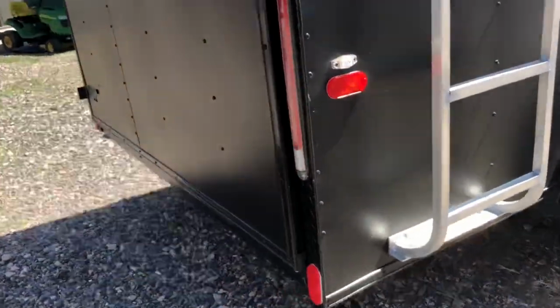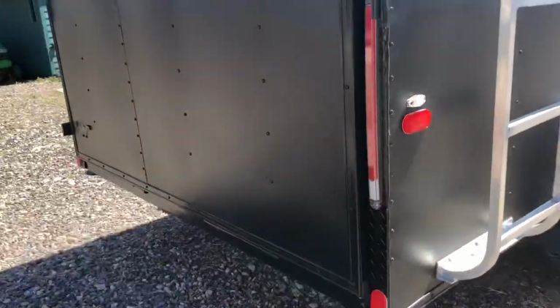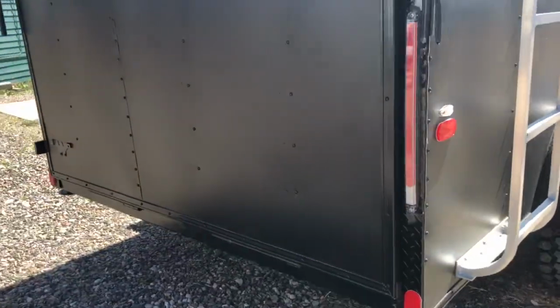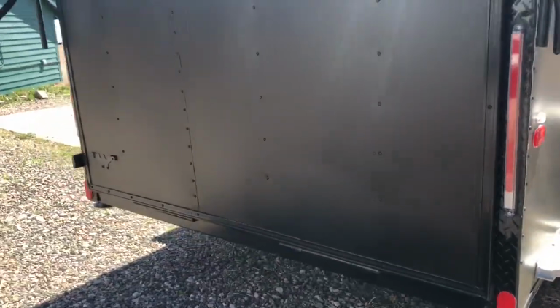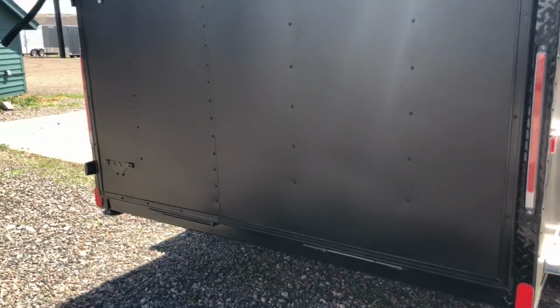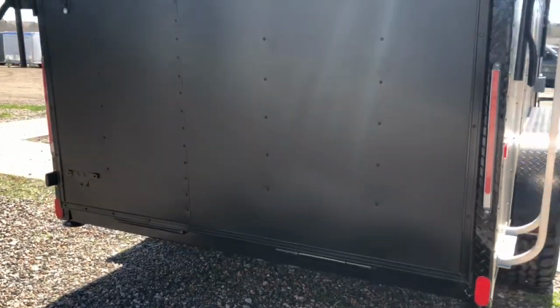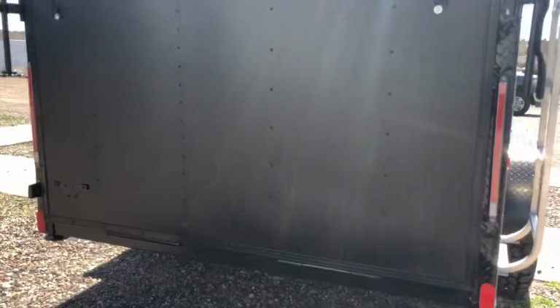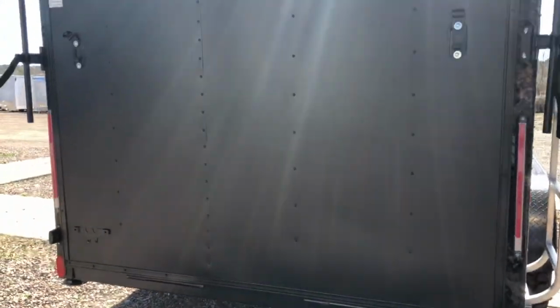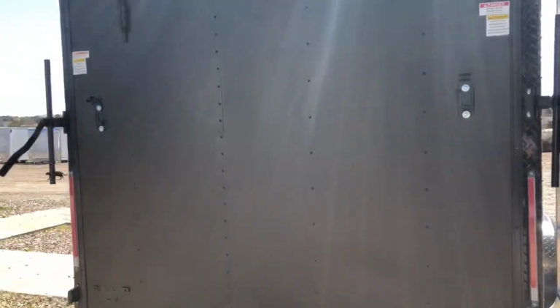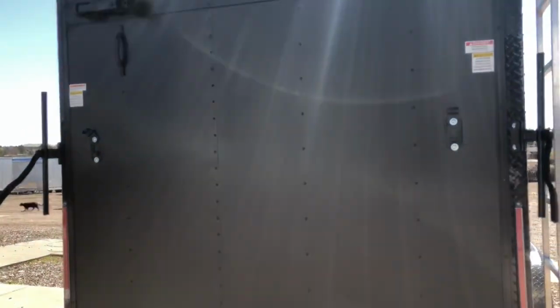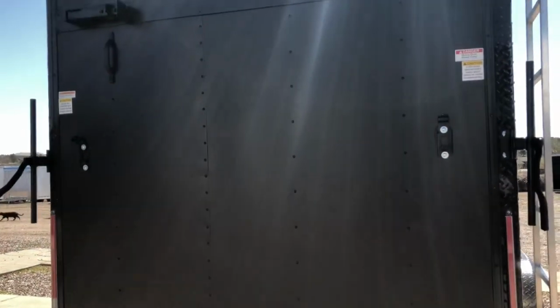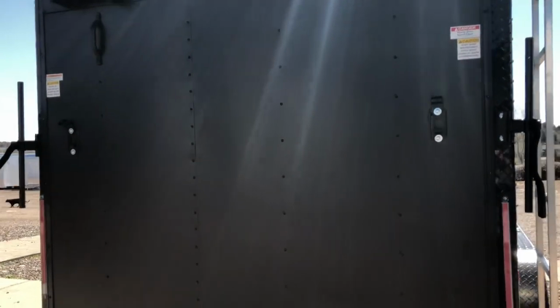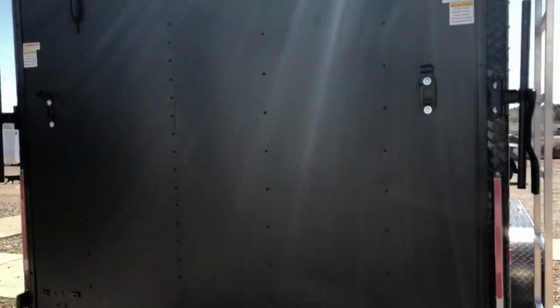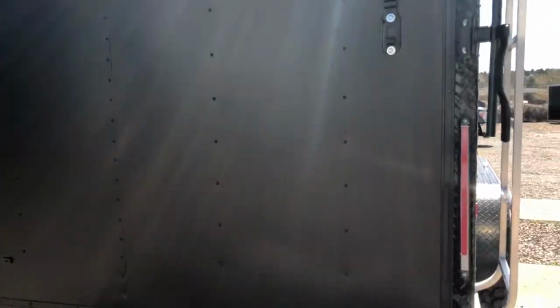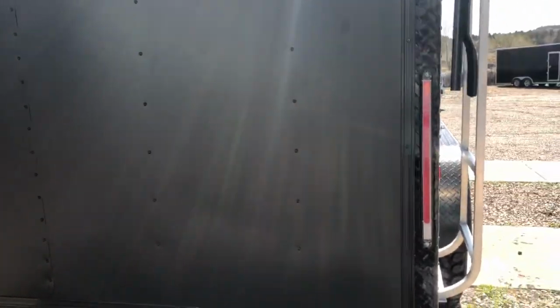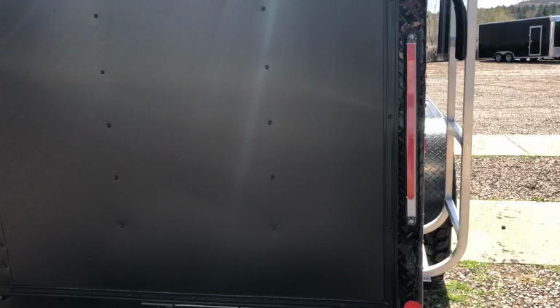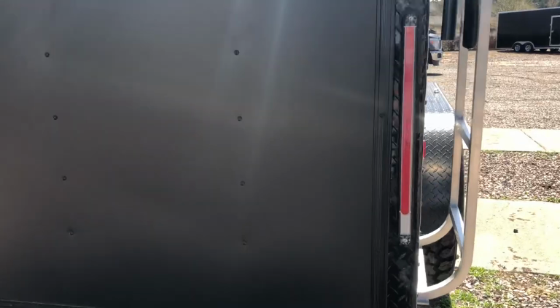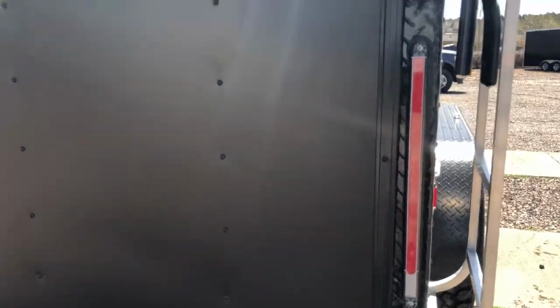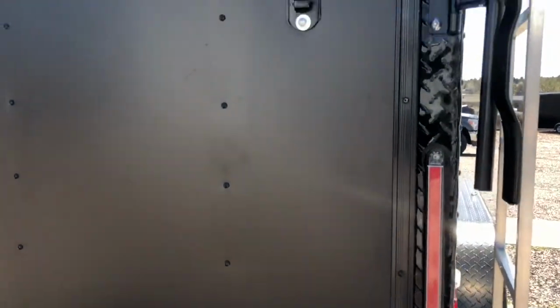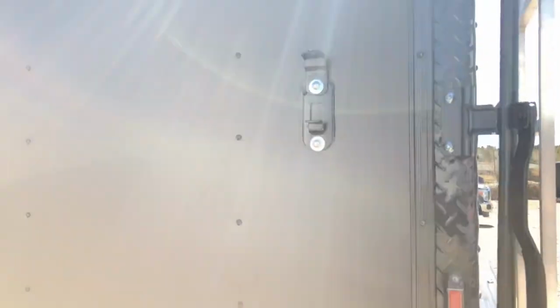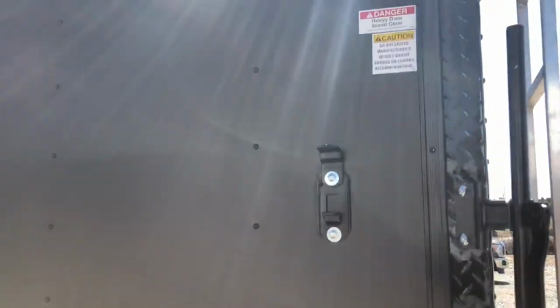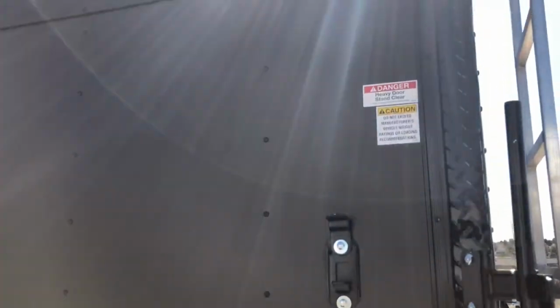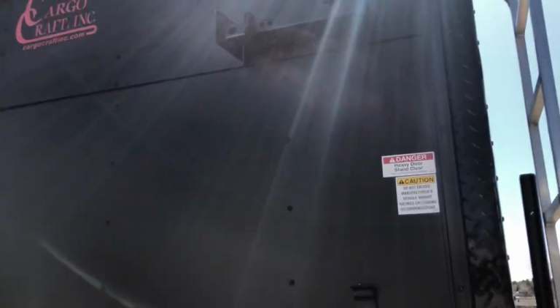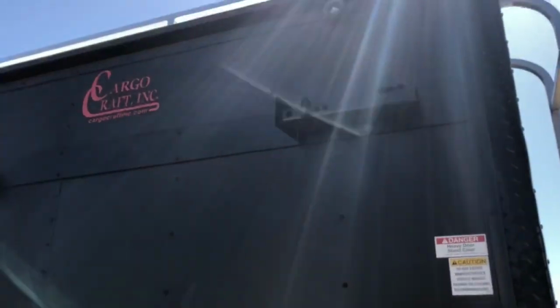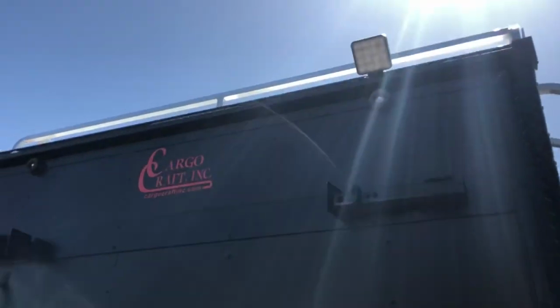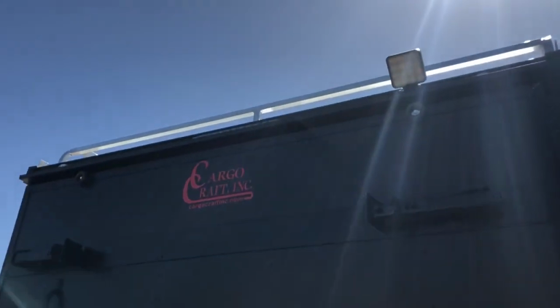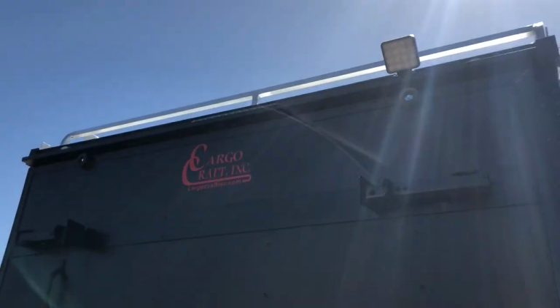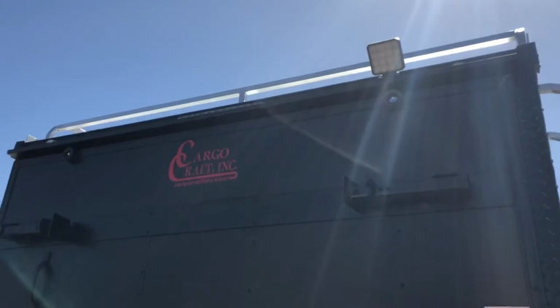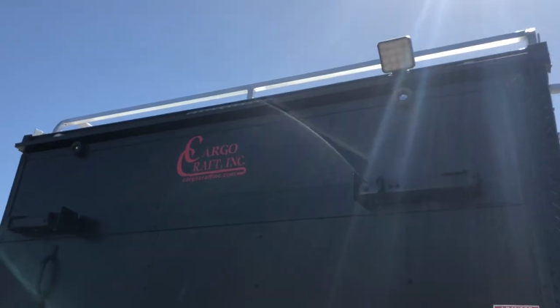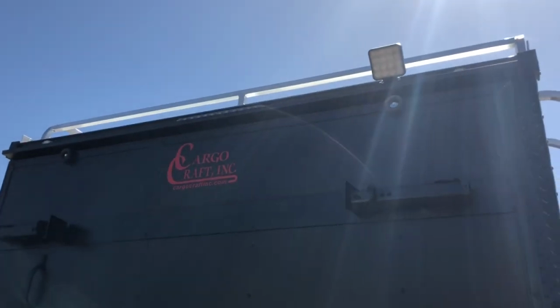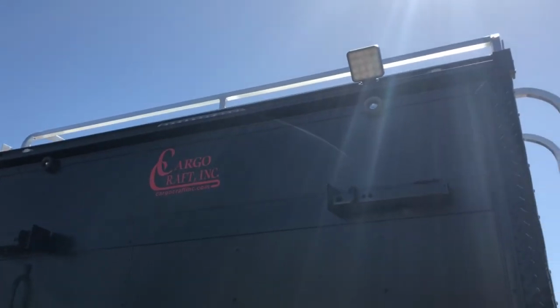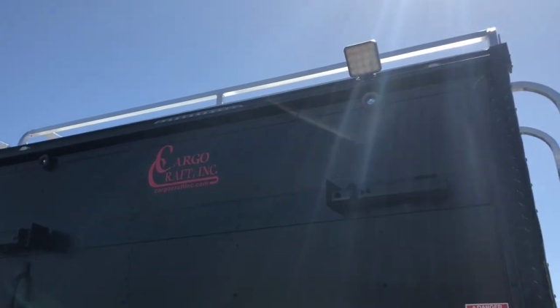I left the ramp door up — we'll drop it here in a second — but I wanted to show you guys the rear ramp door with a spring assist close. You also have the LED strip tail lights, the diamond plate wrap around your rear door jamb, which we love. A spotlight over the back, so you've got some great load light.